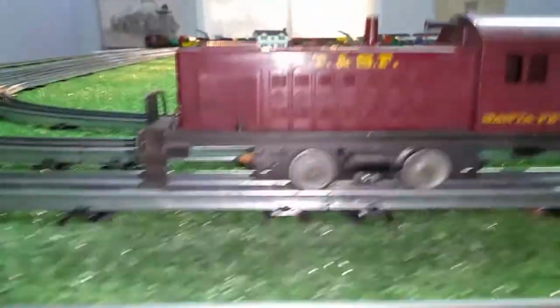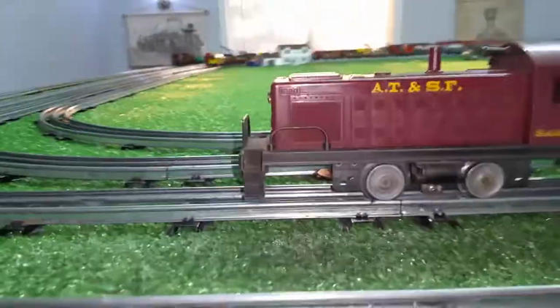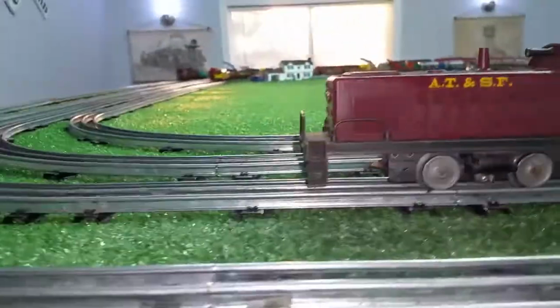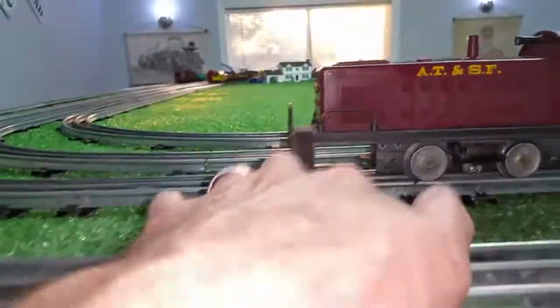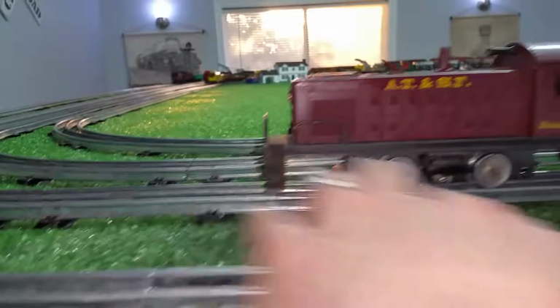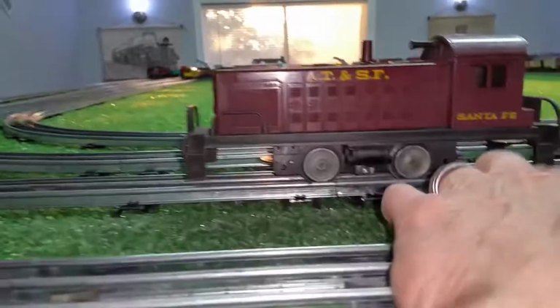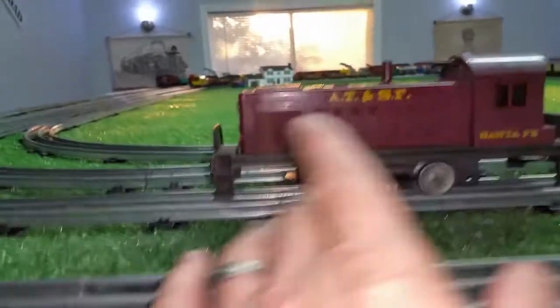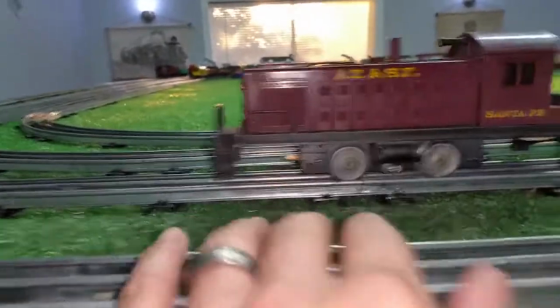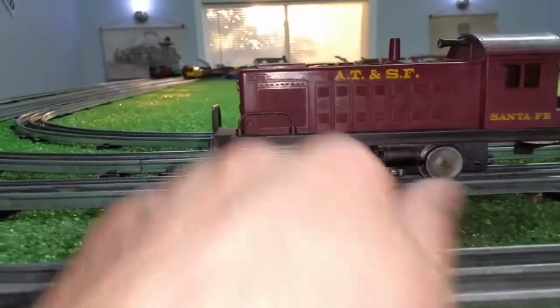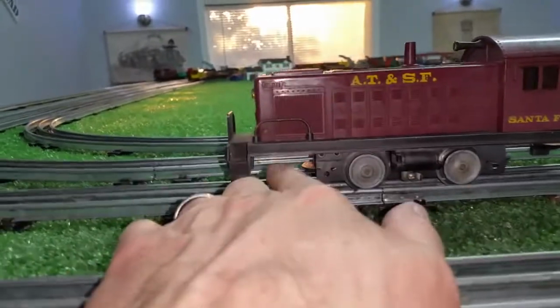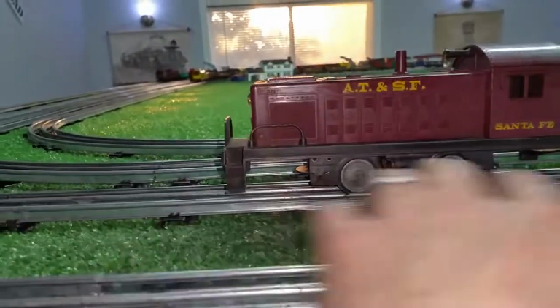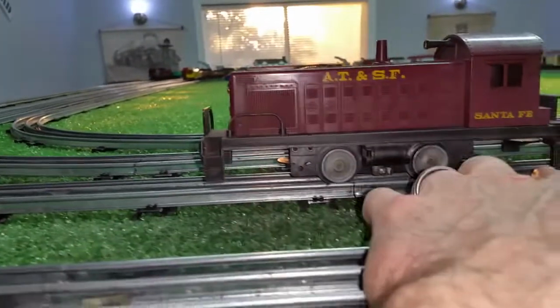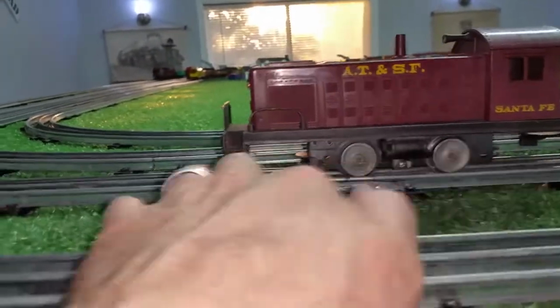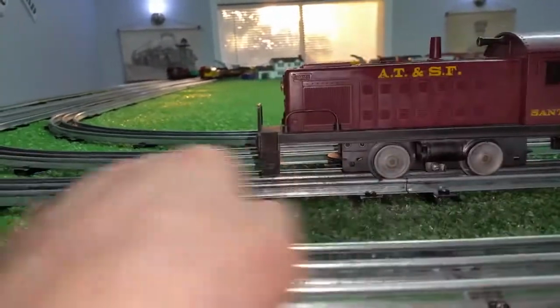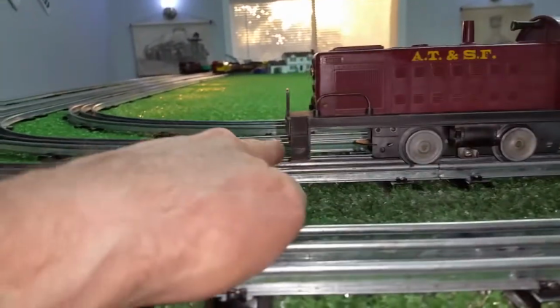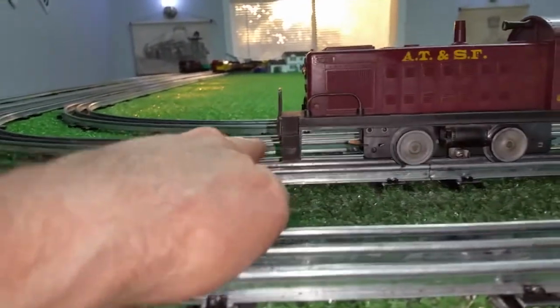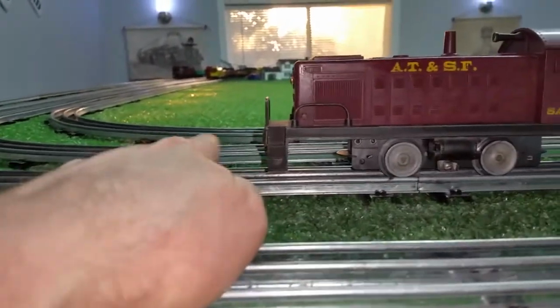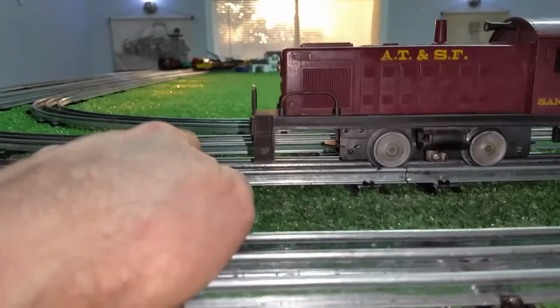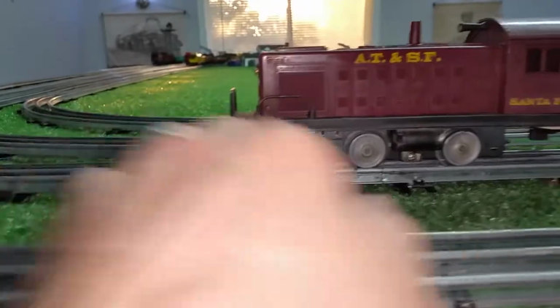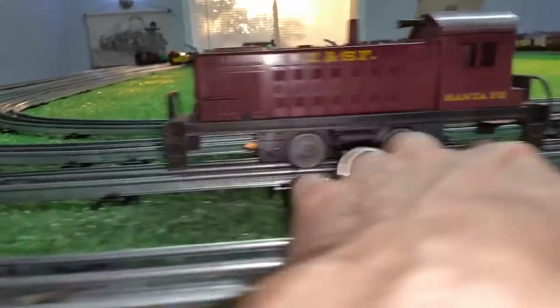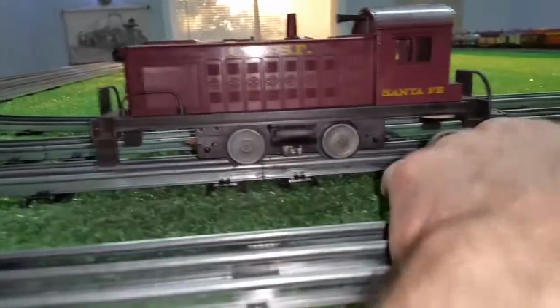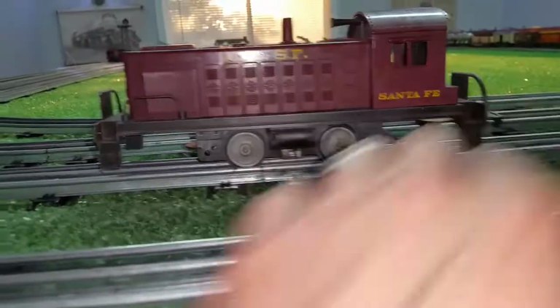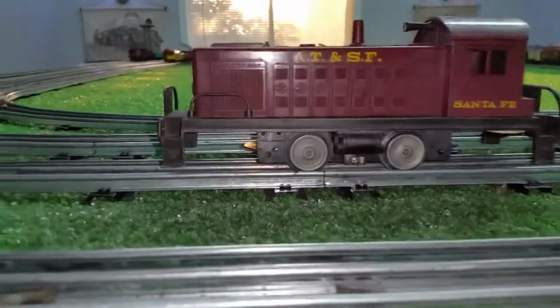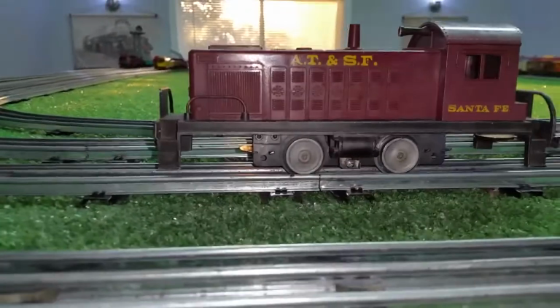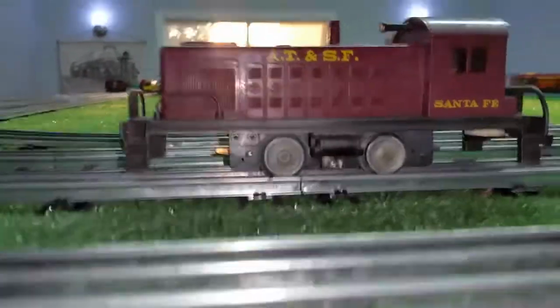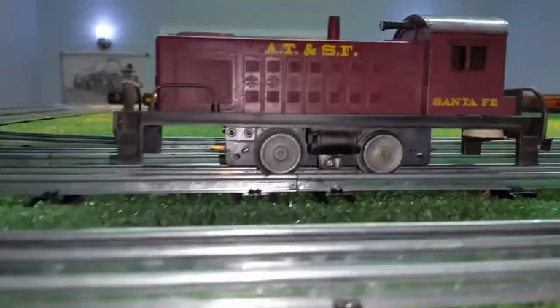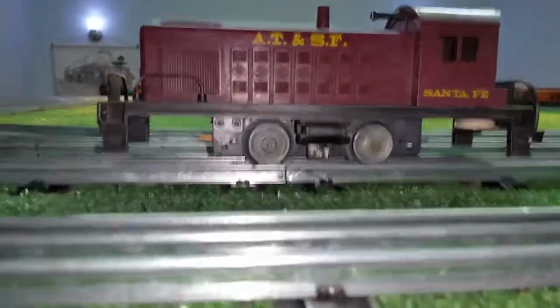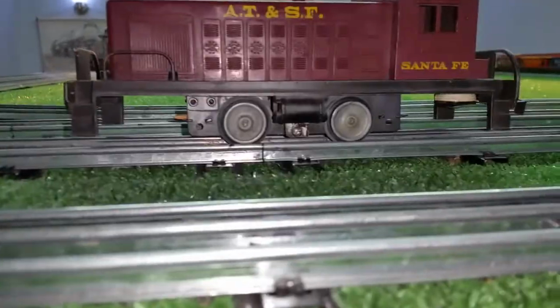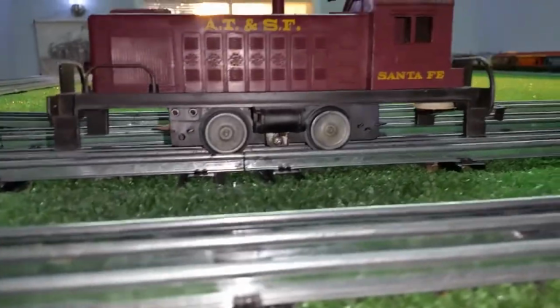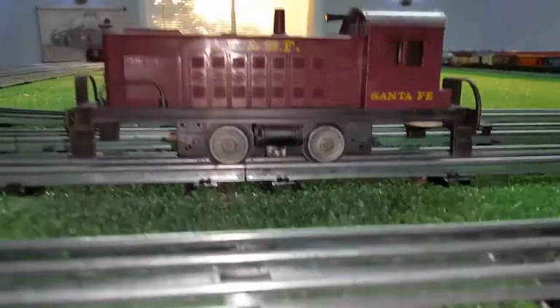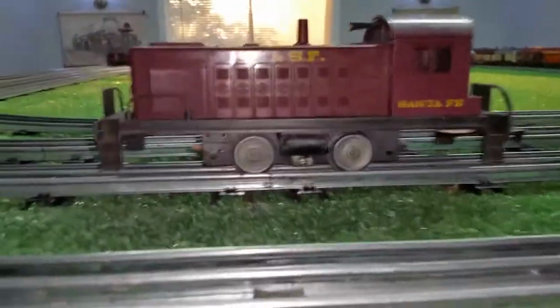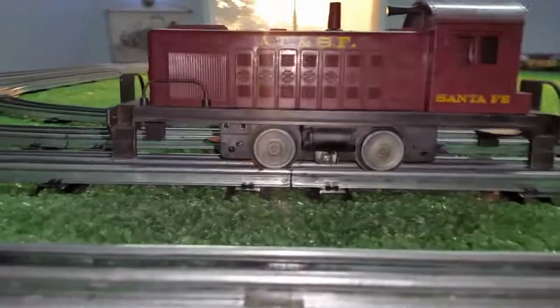The front truck and the rear truck — this is a switcher — have the coupler mounted directly to them, and once you've lost the trucks, you've also lost the coupler.